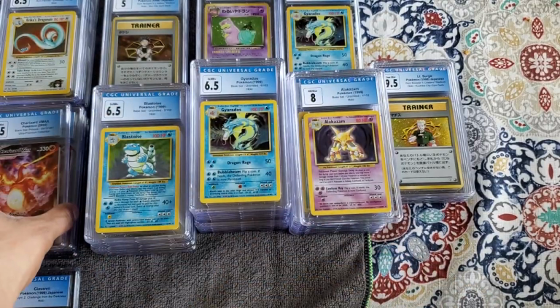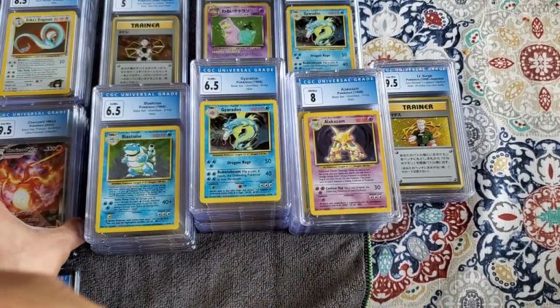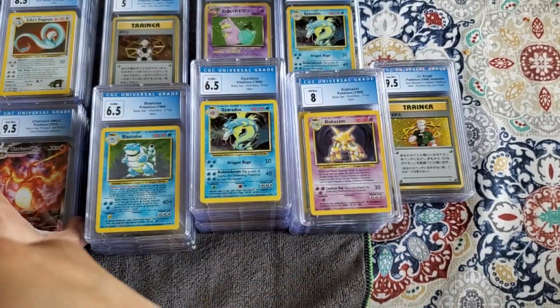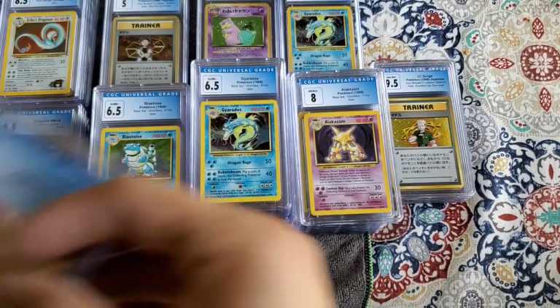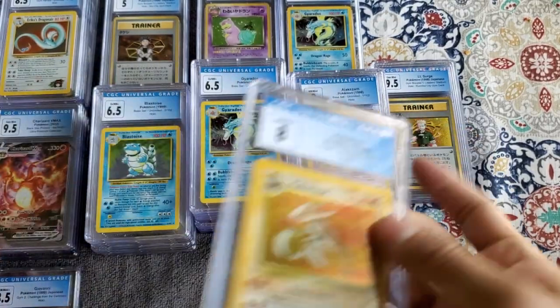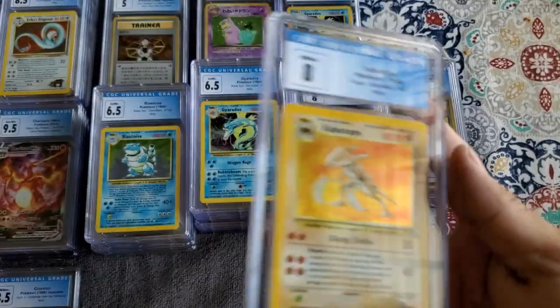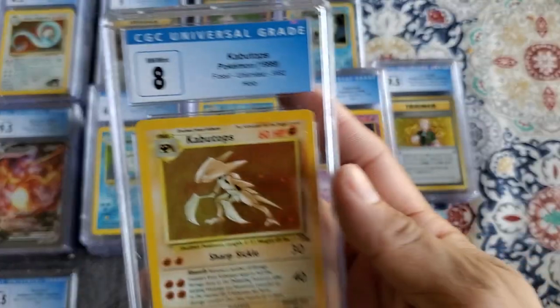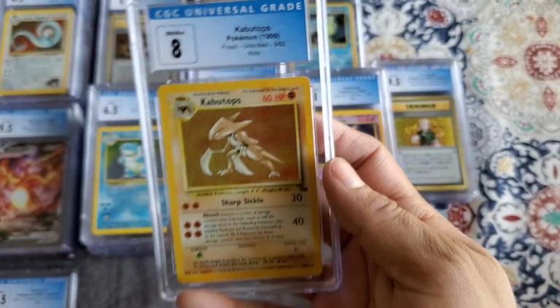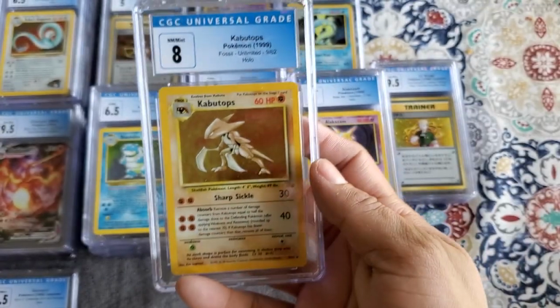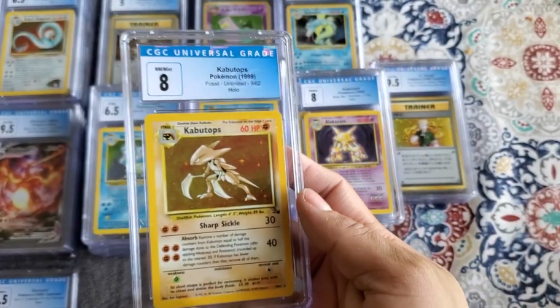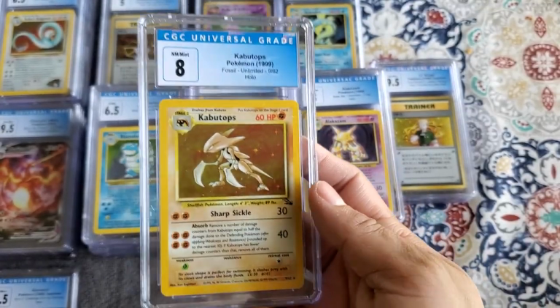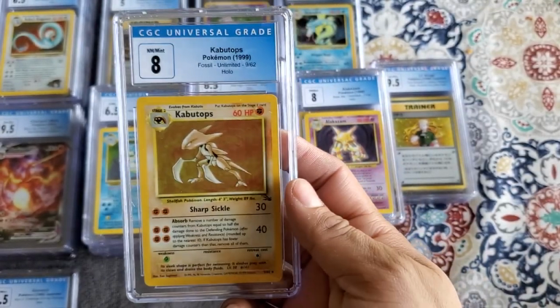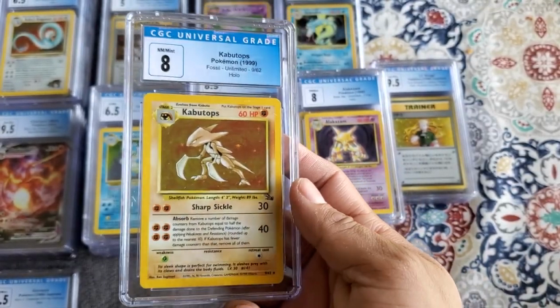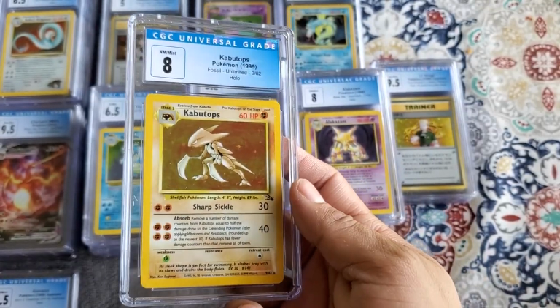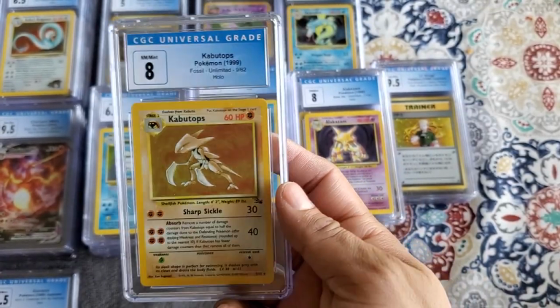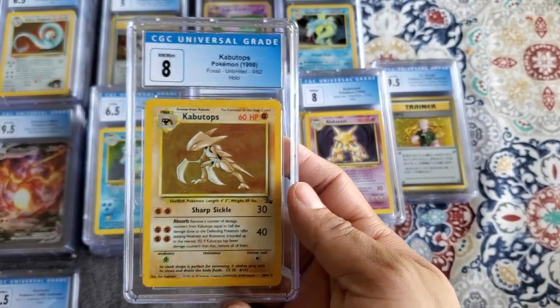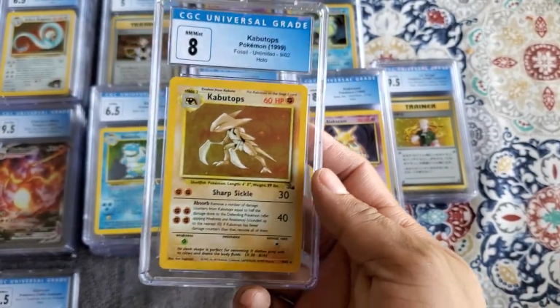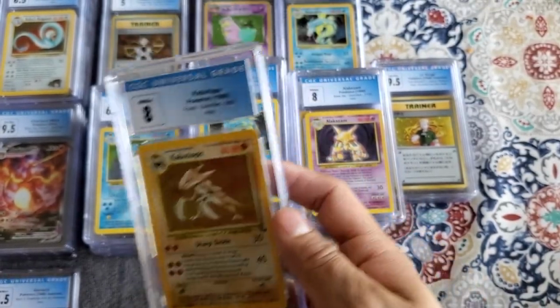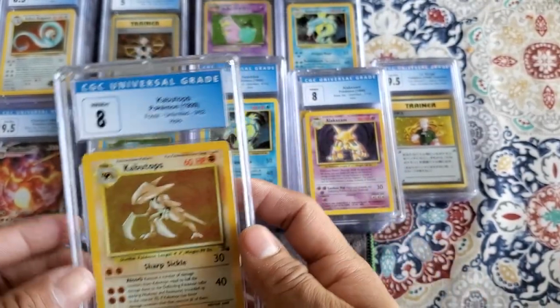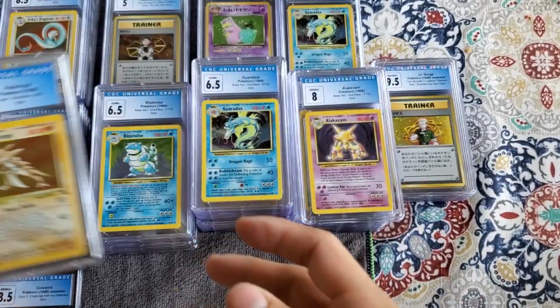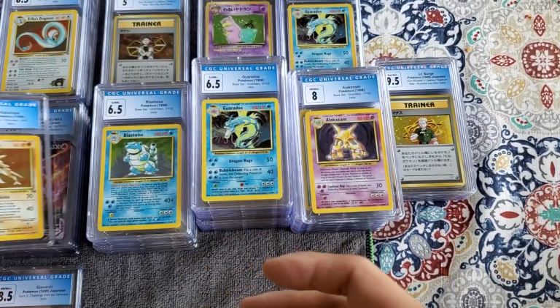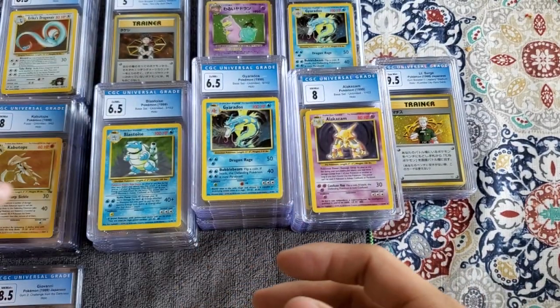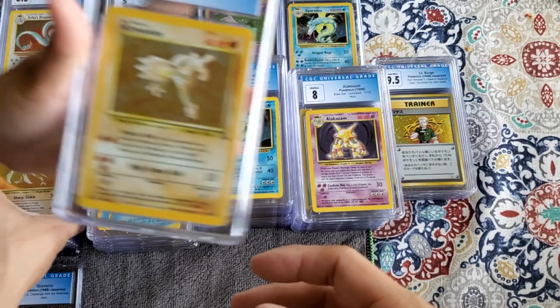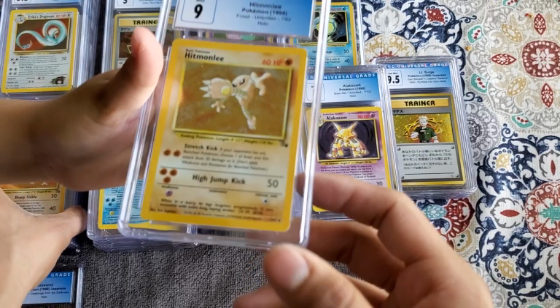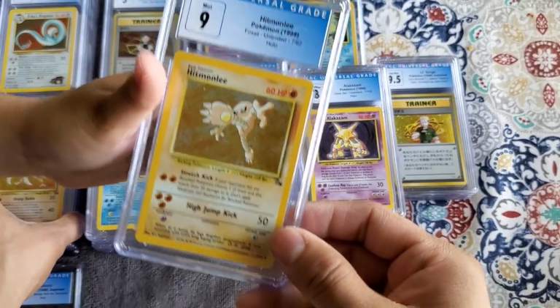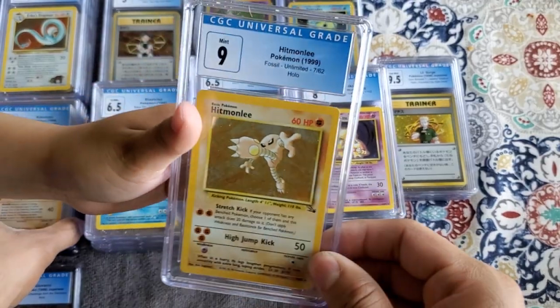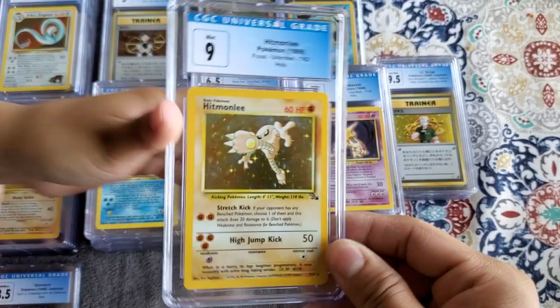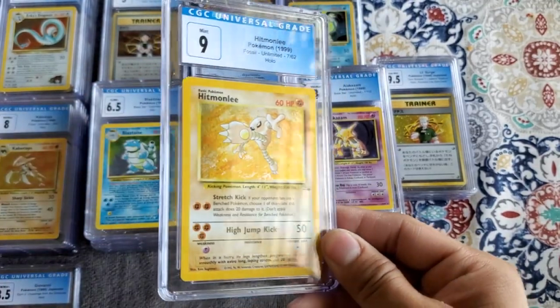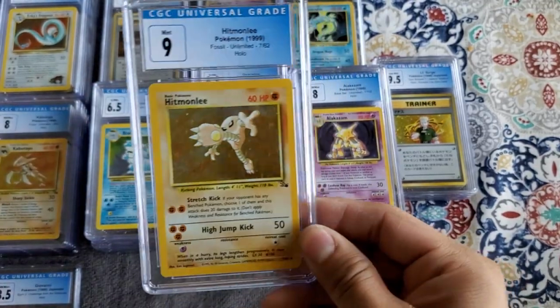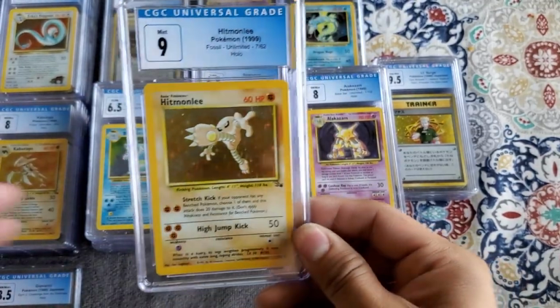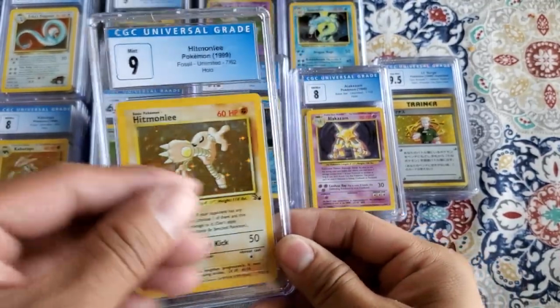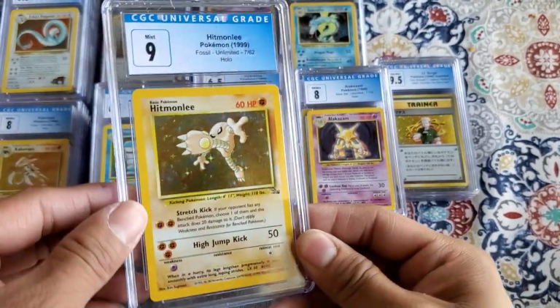Then we have Kabutops graded at 8, and the last one — a Hitmonchan Lee, a 9 to end it off.